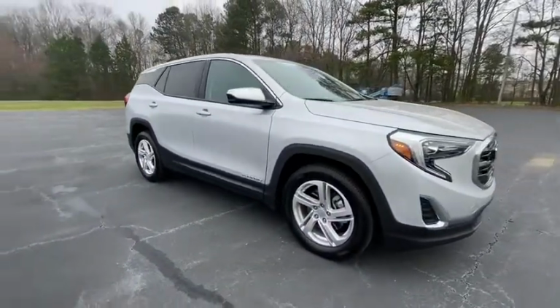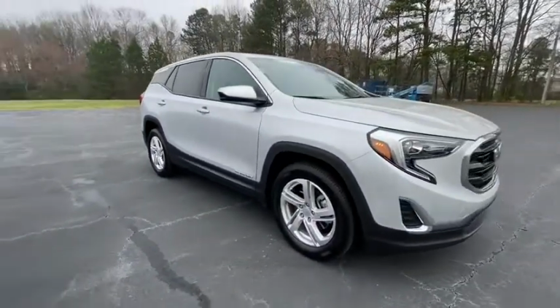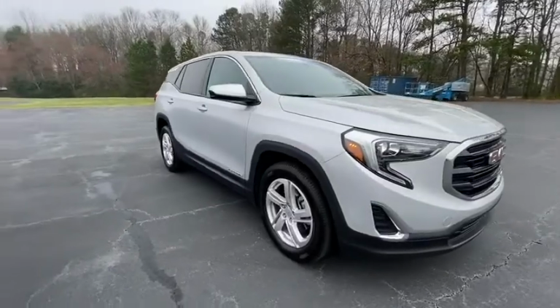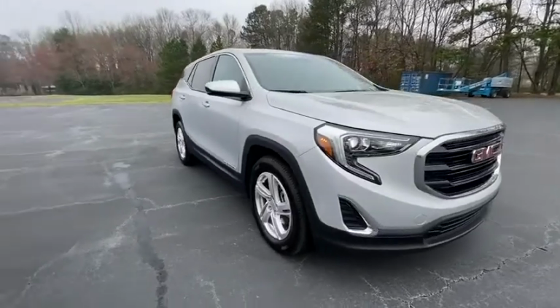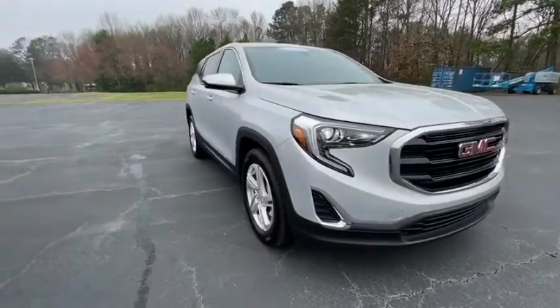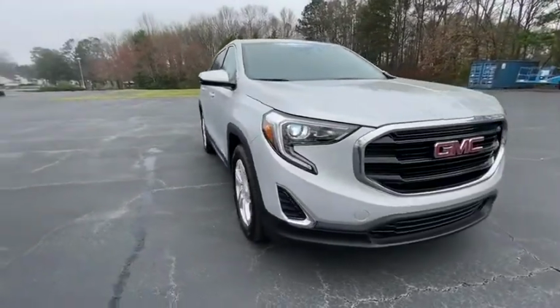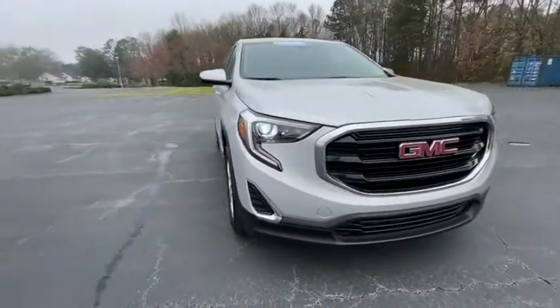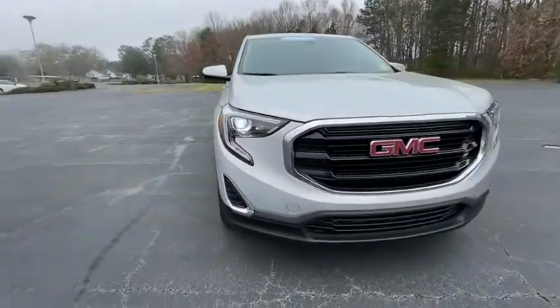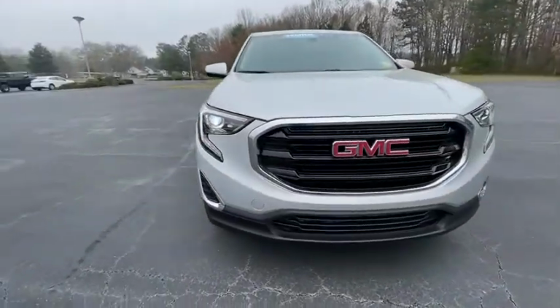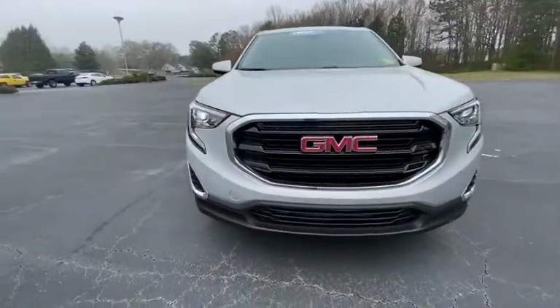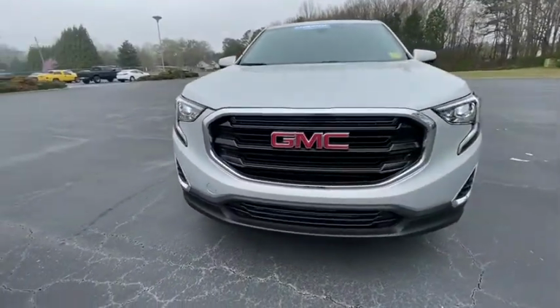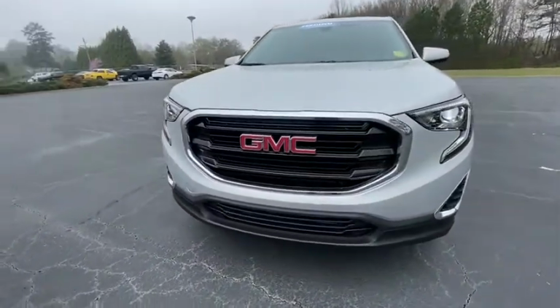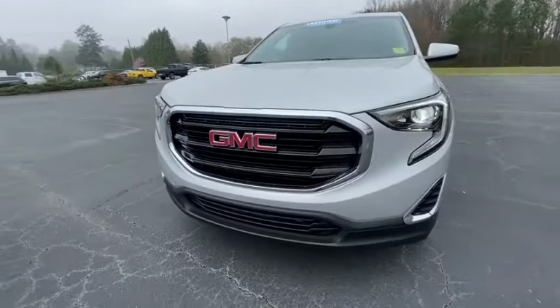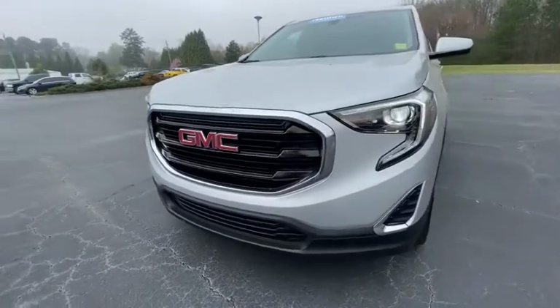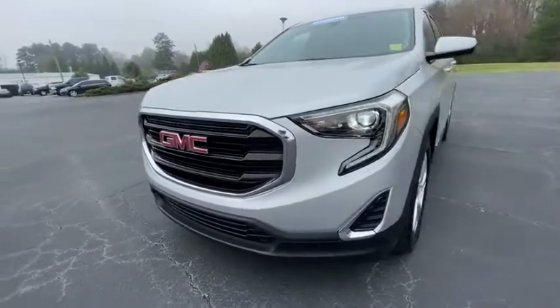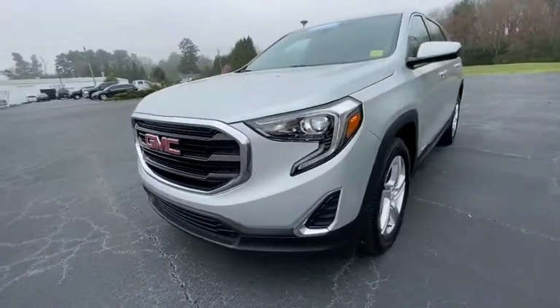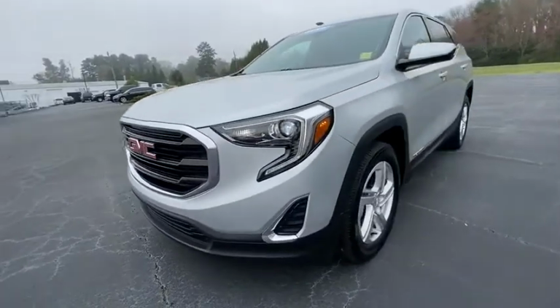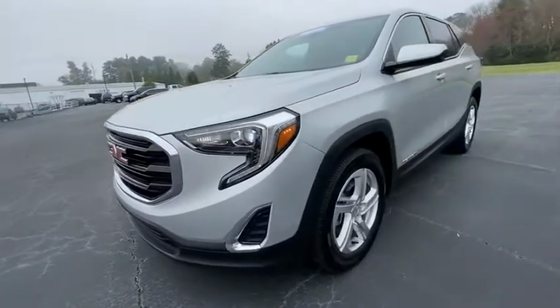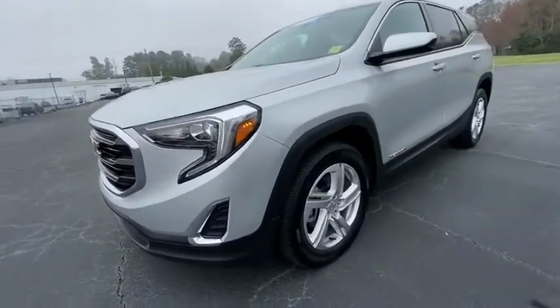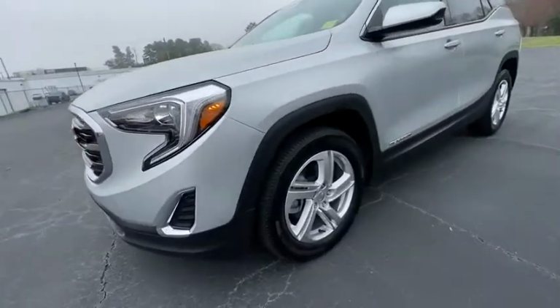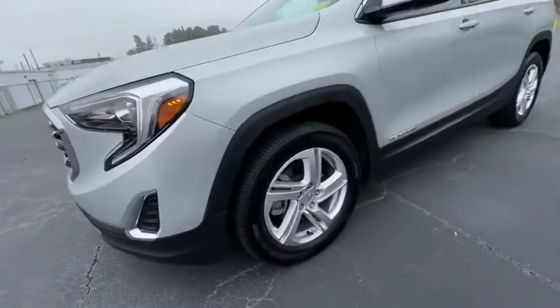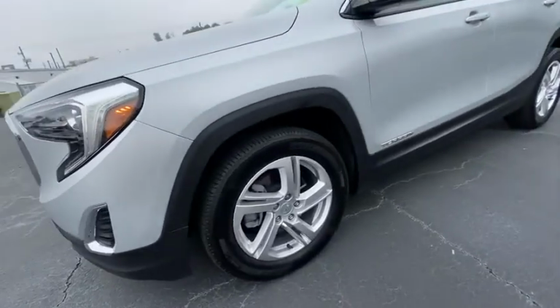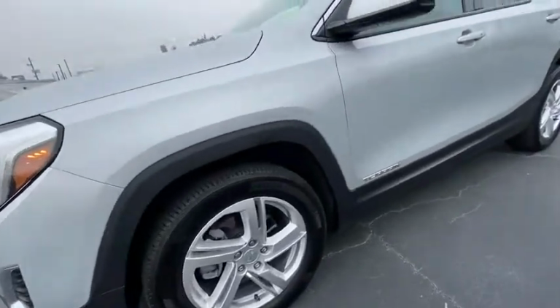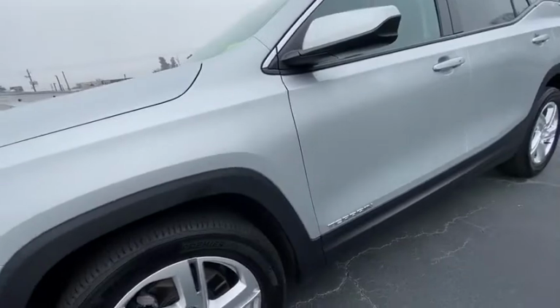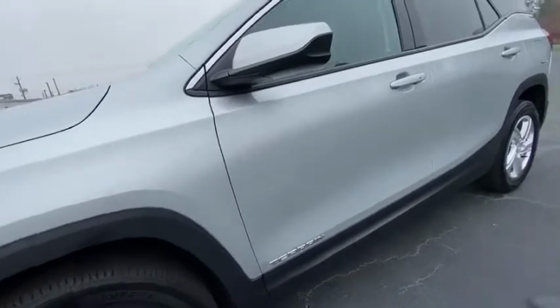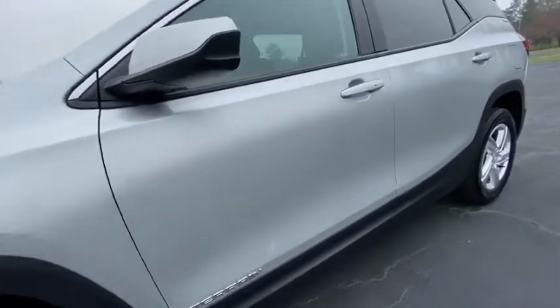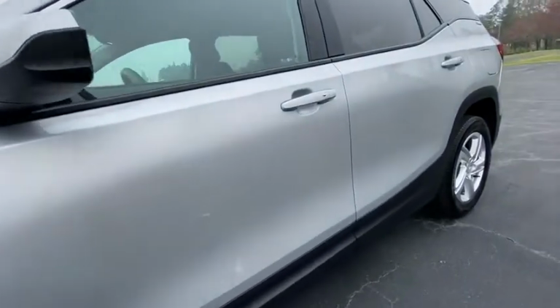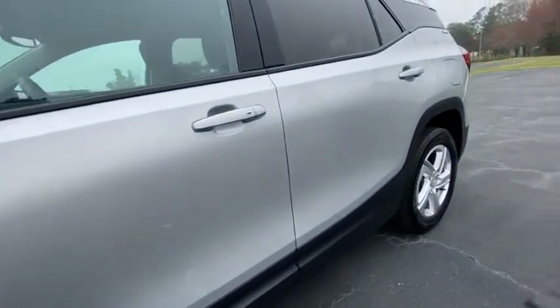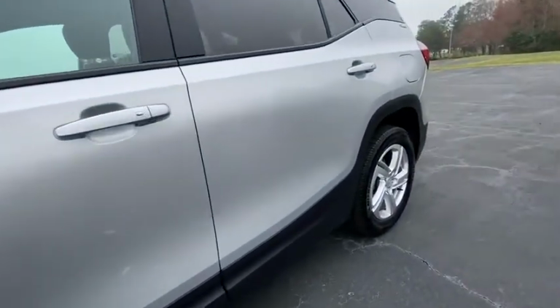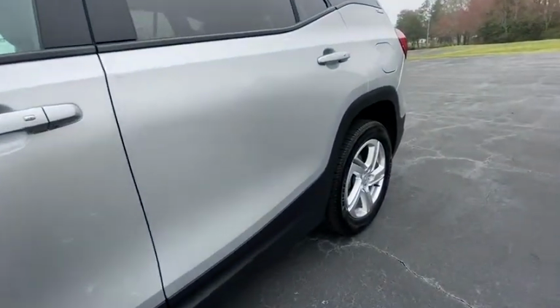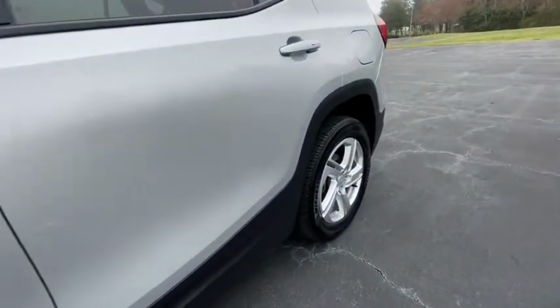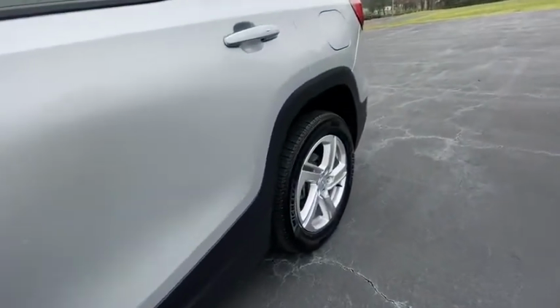This vehicle has less than 20,000 miles. Here are some of this vehicle's great options: steering wheel audio controls, keyless entry, stability control, traction control, backup camera, anti-lock braking system, Bluetooth, and a leather-wrapped steering wheel.